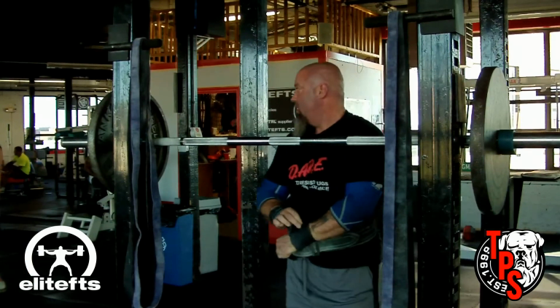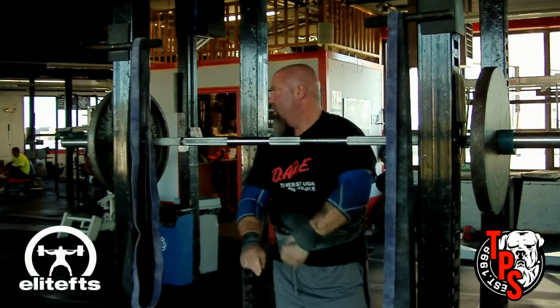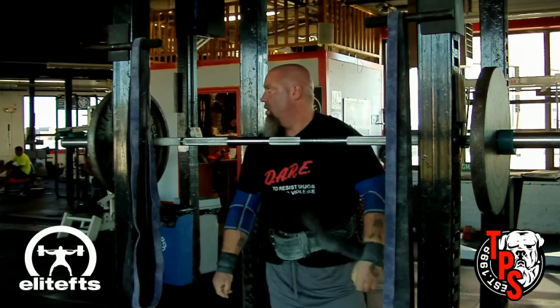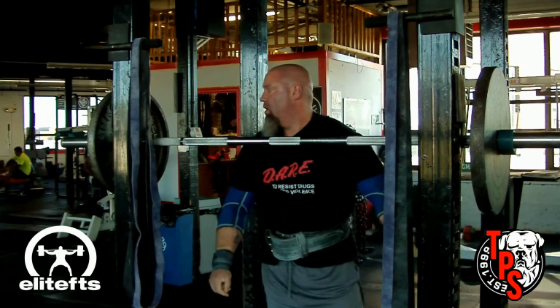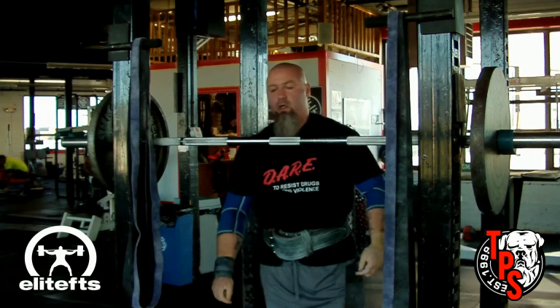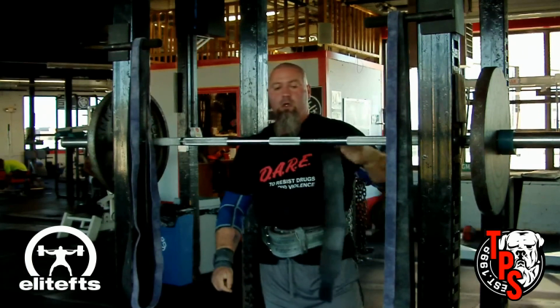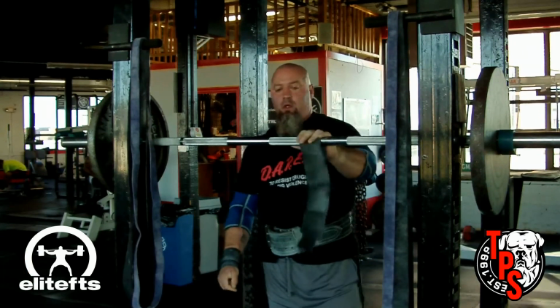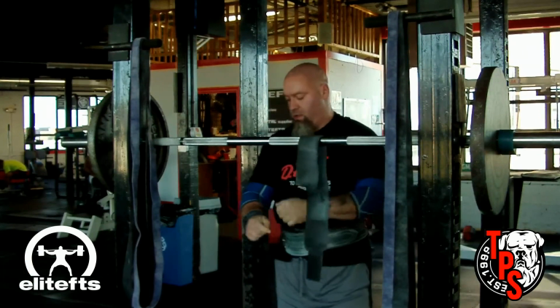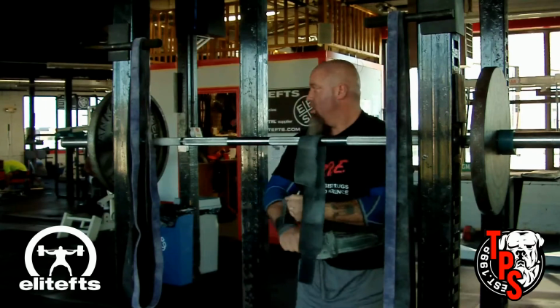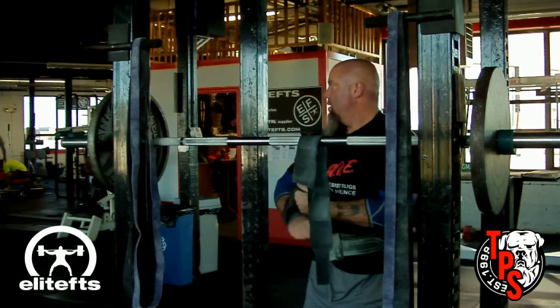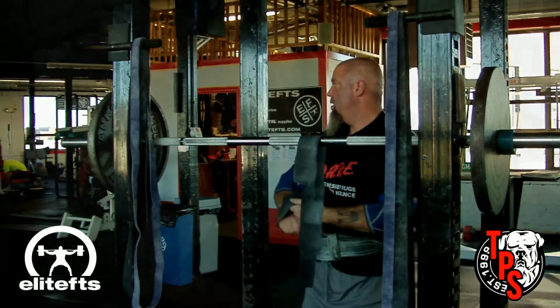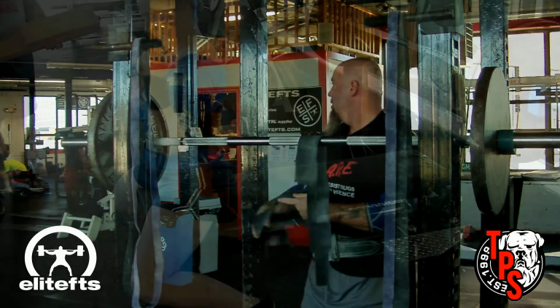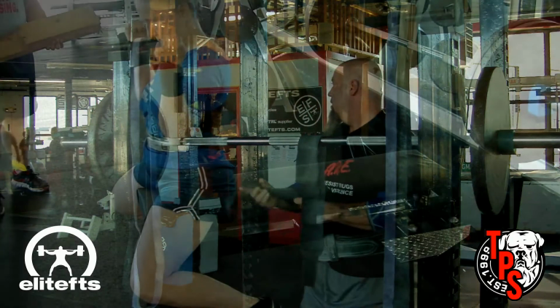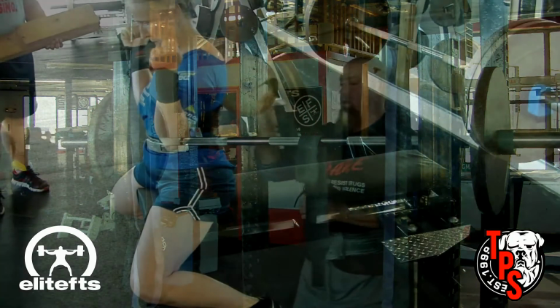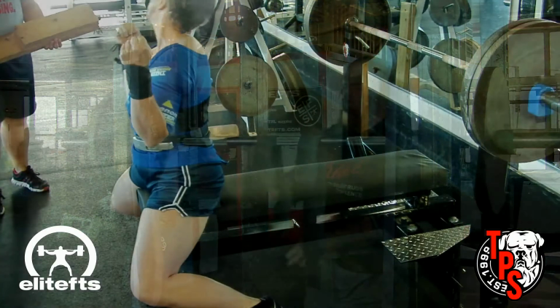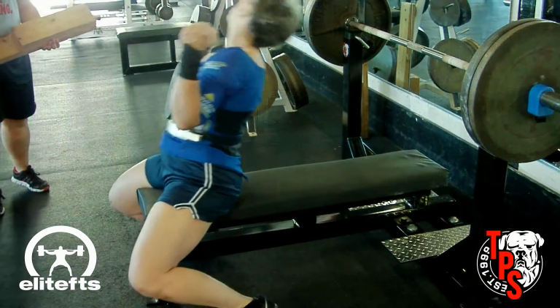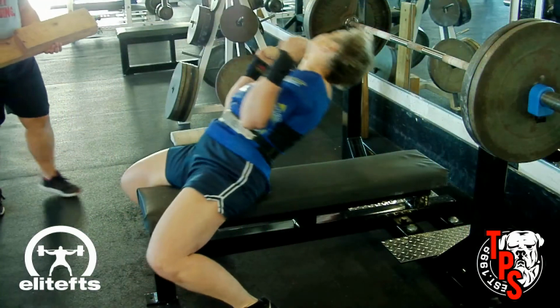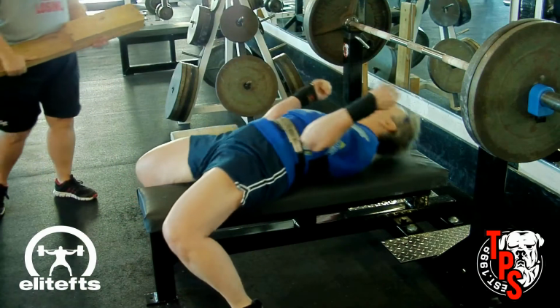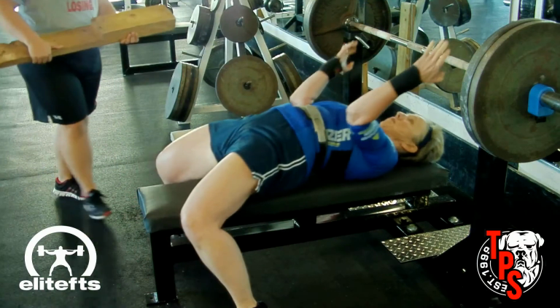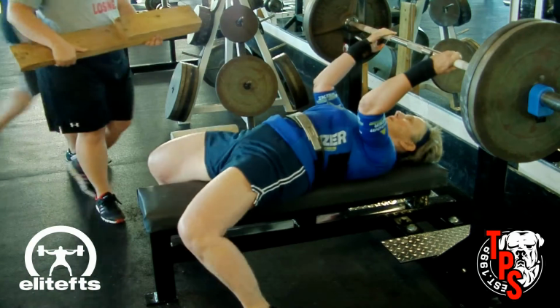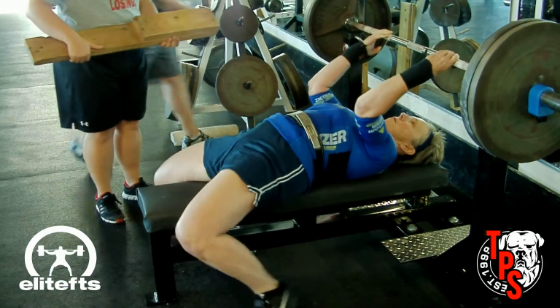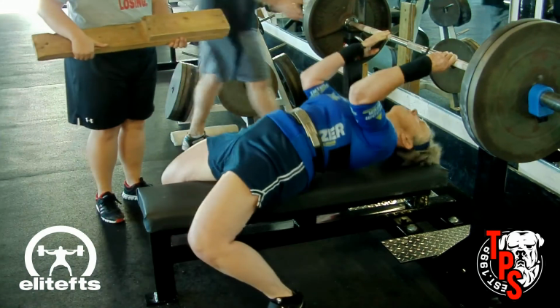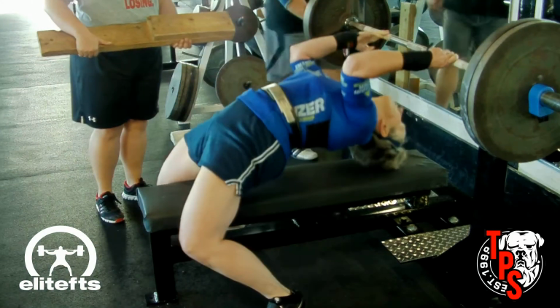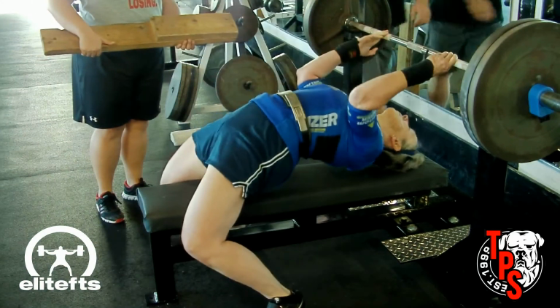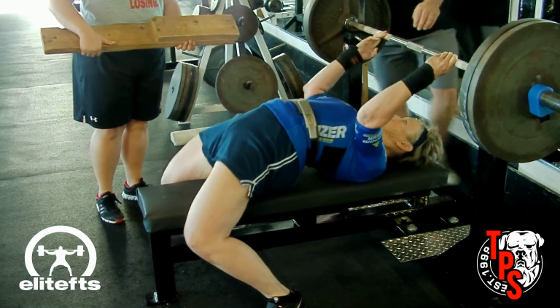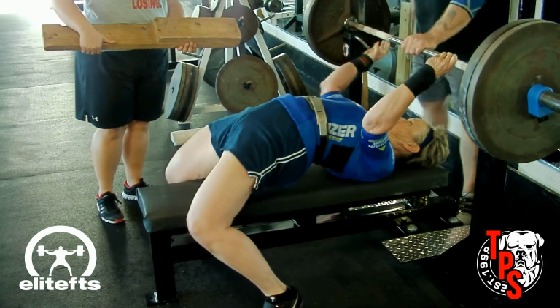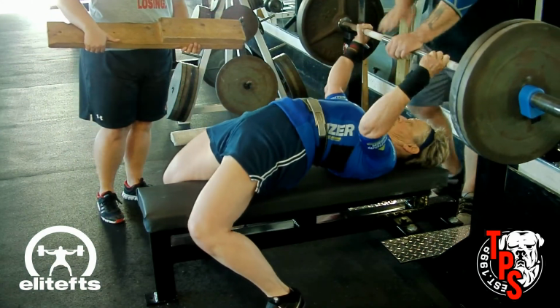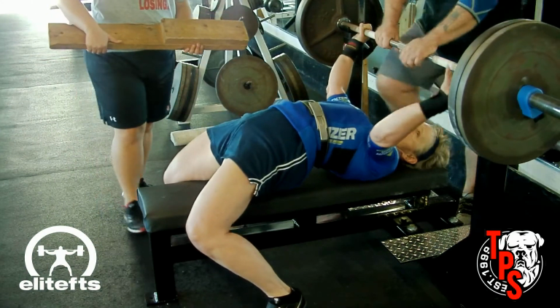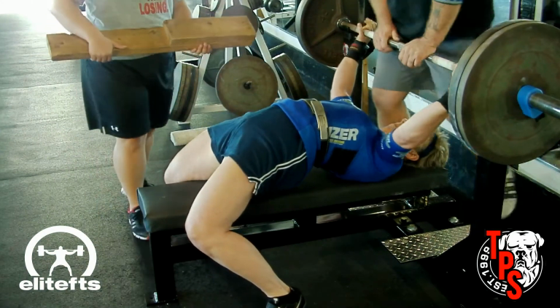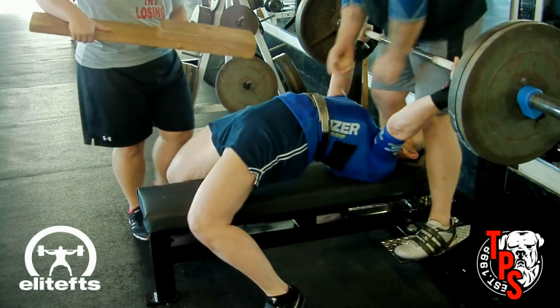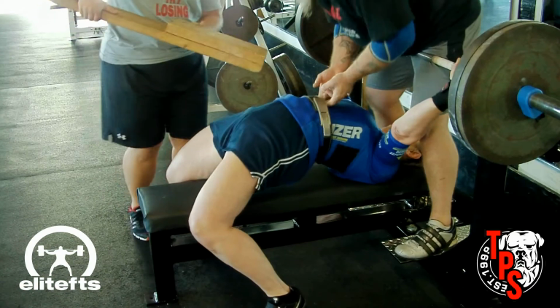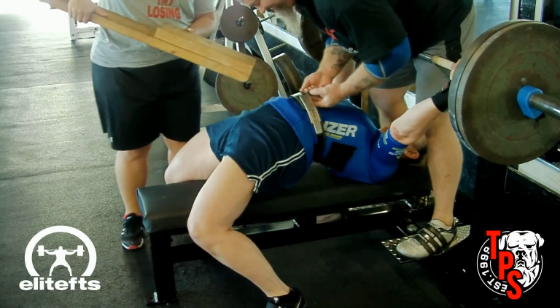This is a deload week for me, and the deload weeks always seem harder than the high-volume, high-percentage weeks. I don't know if that's mental or if it's just that you really needed to deload. Right now we're going to see Jane with 225 to a two board.